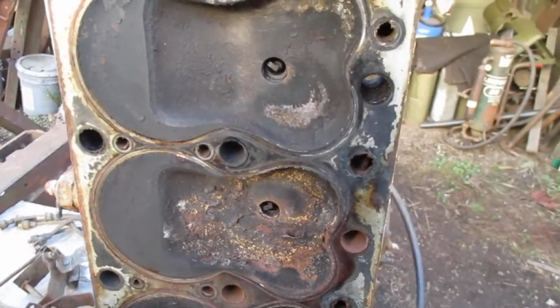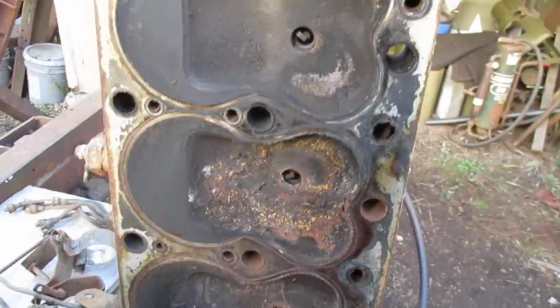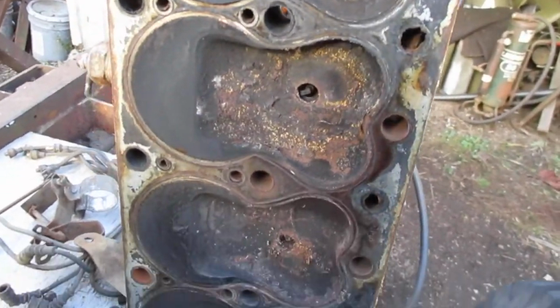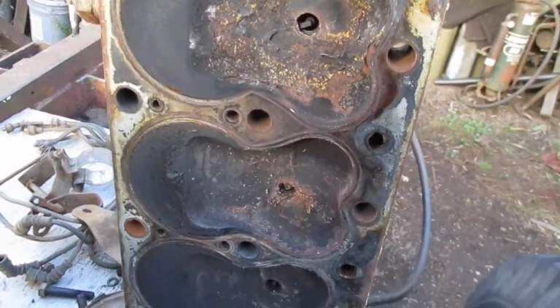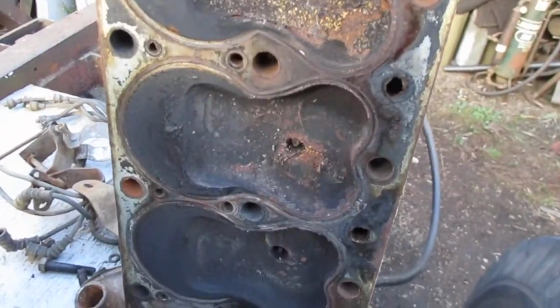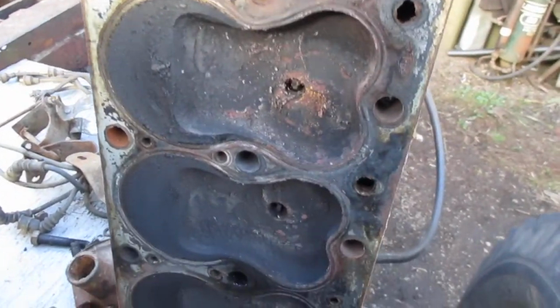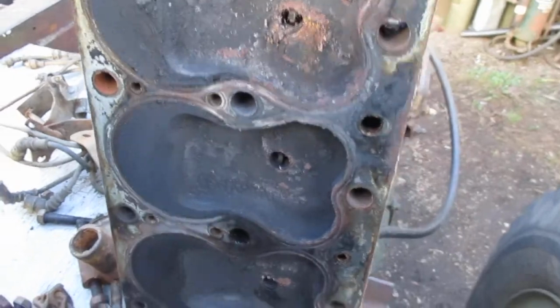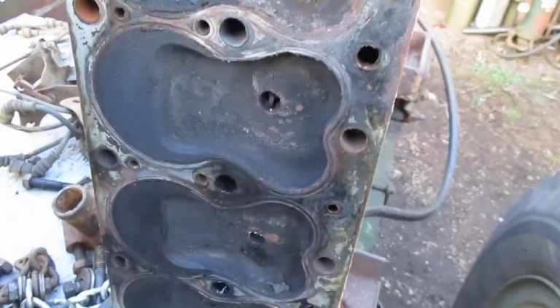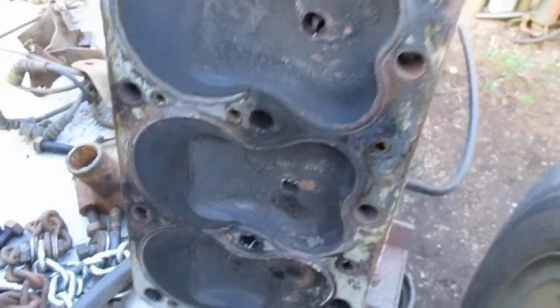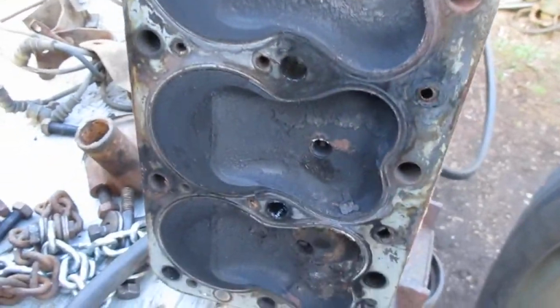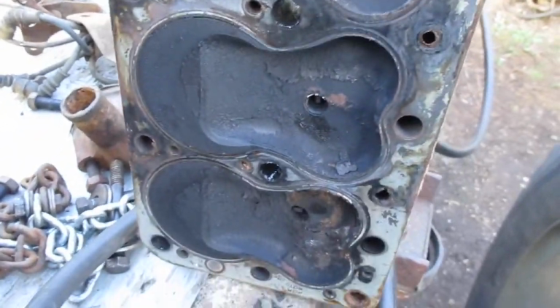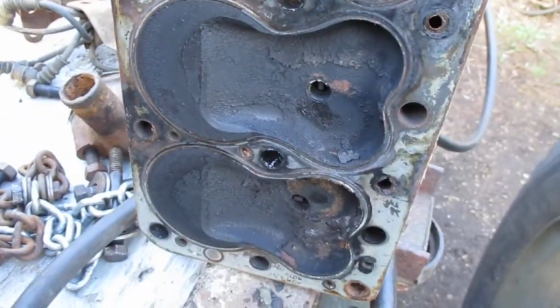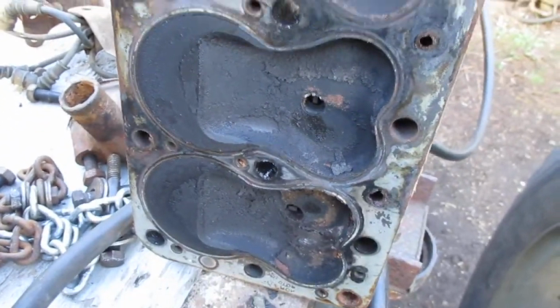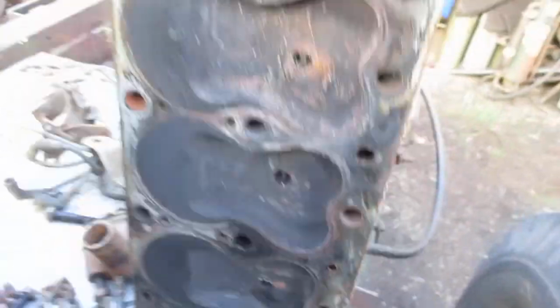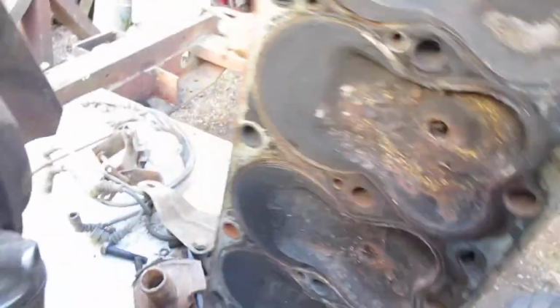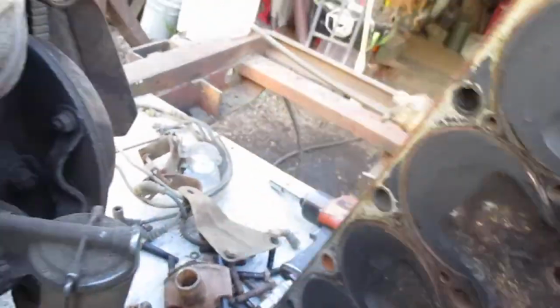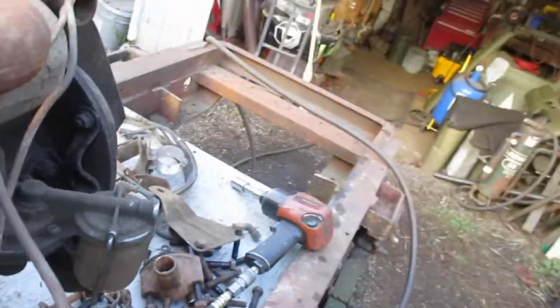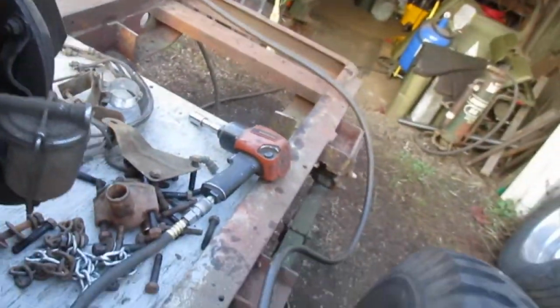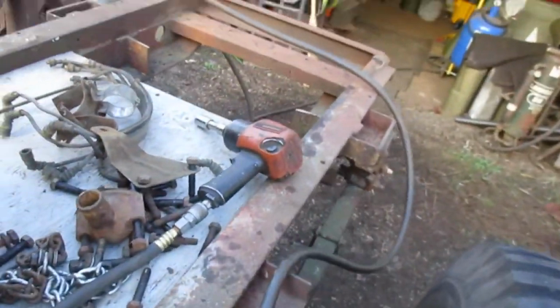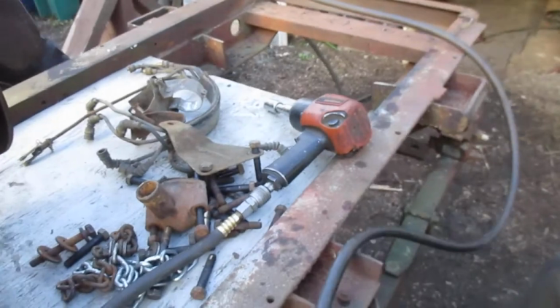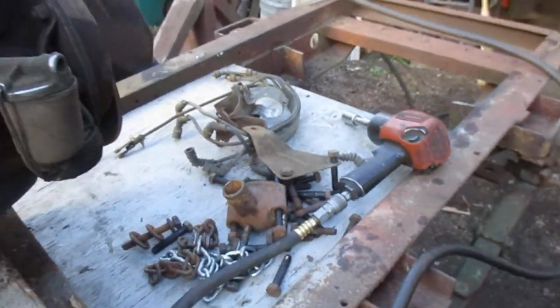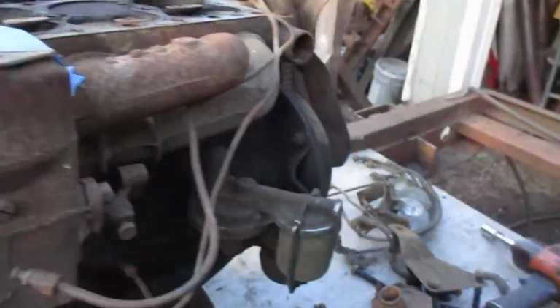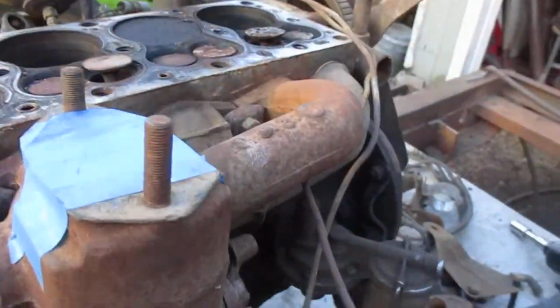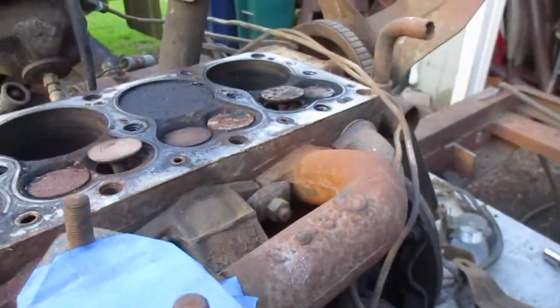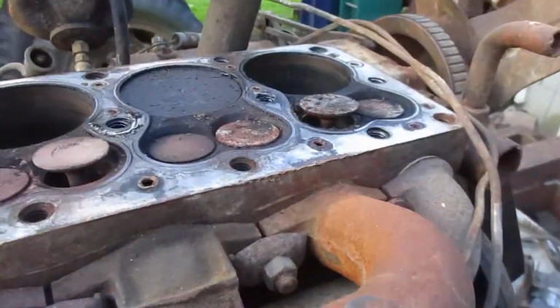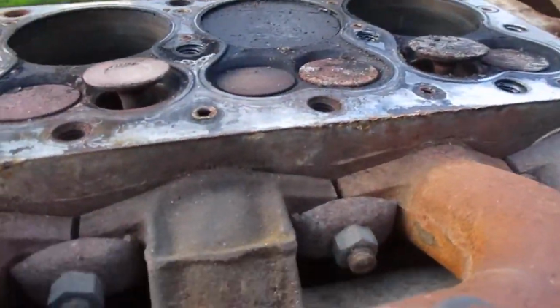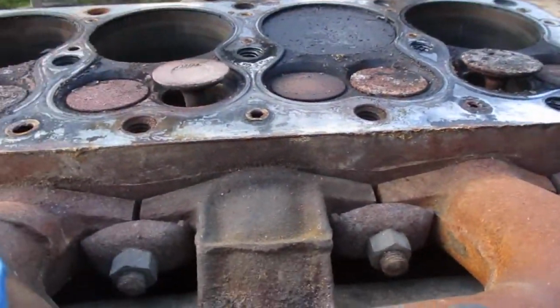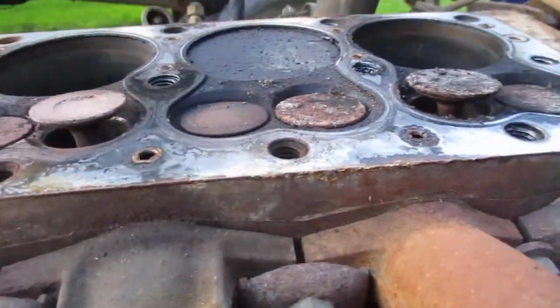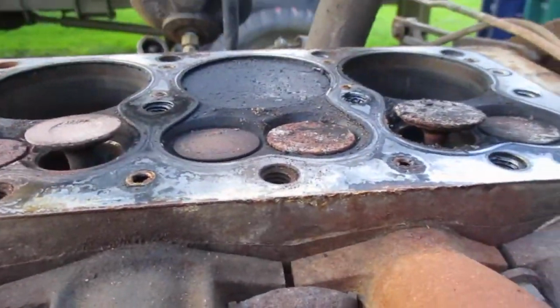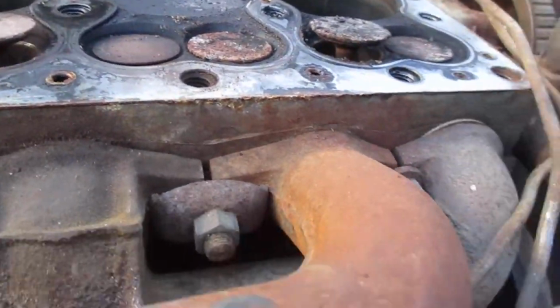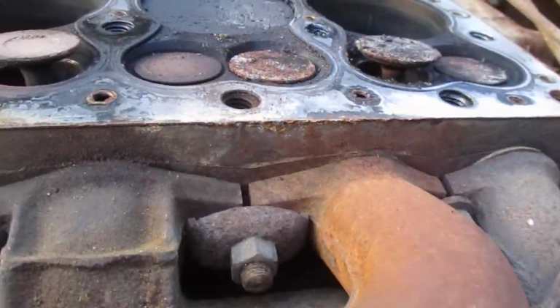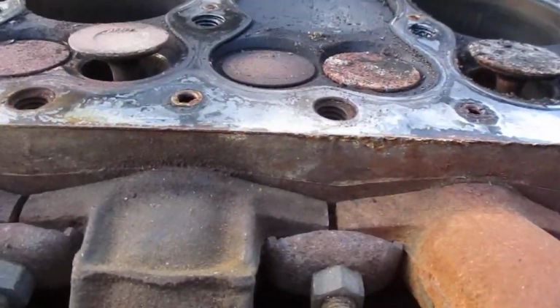There's the underside of the head - it could stand with a cleanup, decarbonization. I'm going to turn it - it didn't have much compression when I turned it.